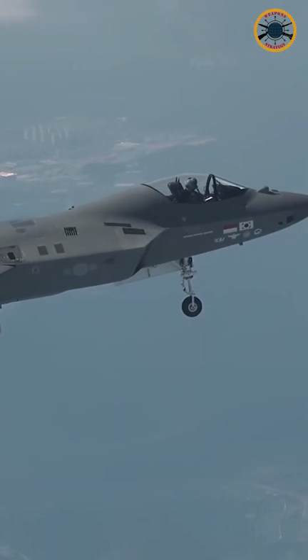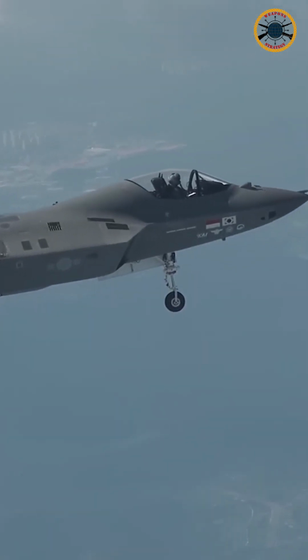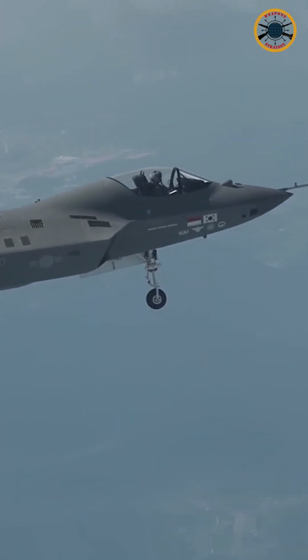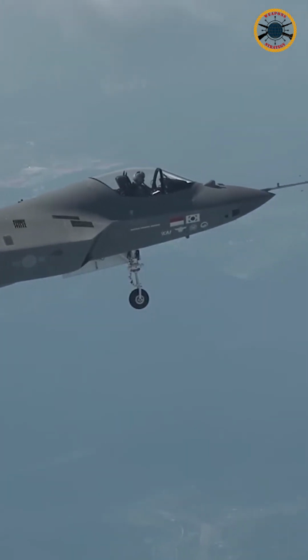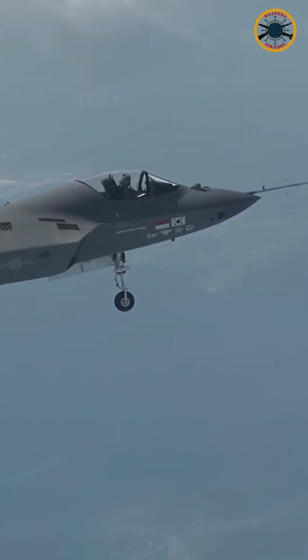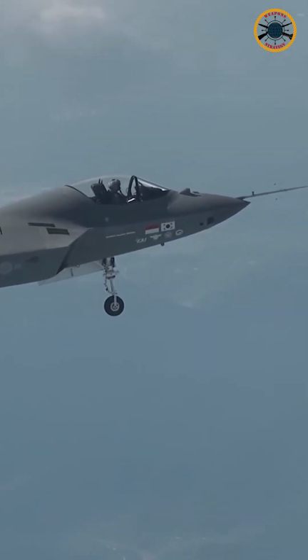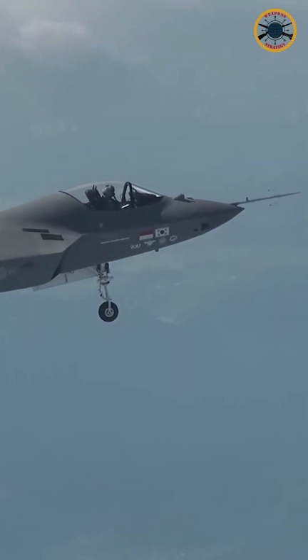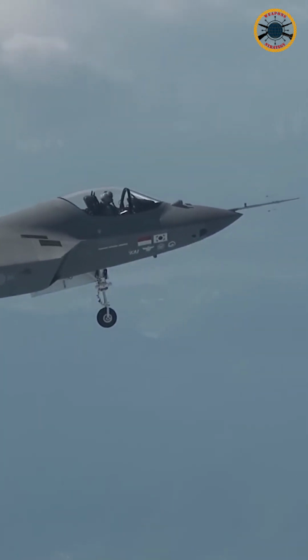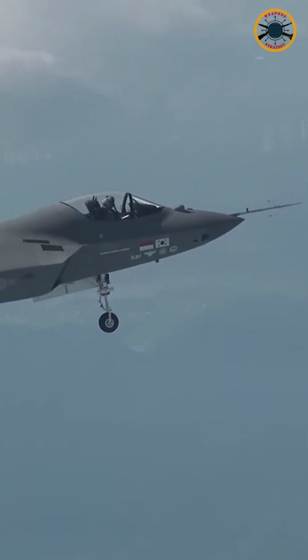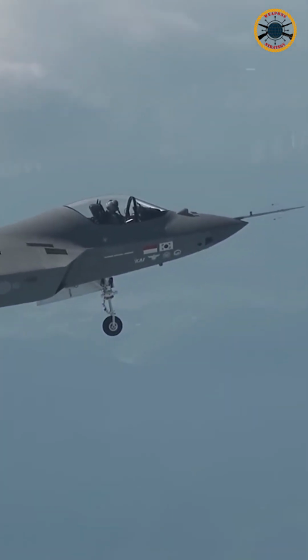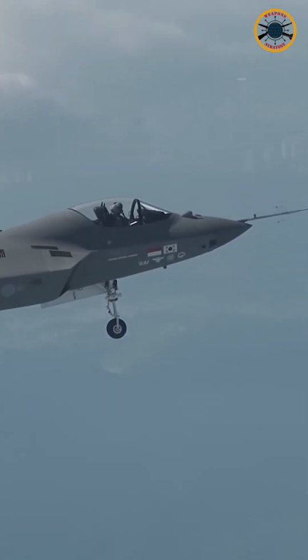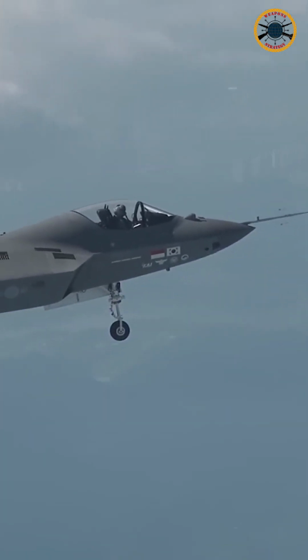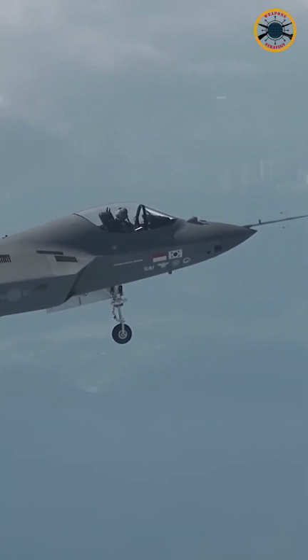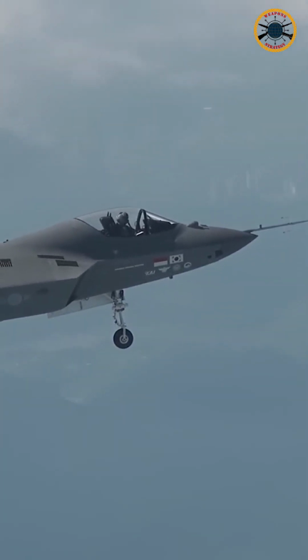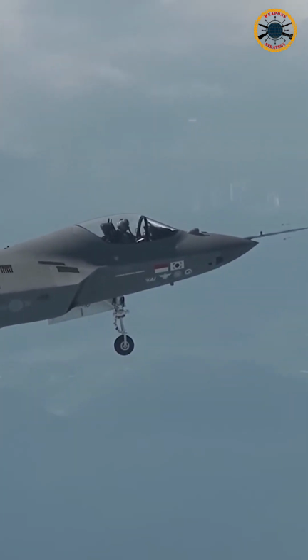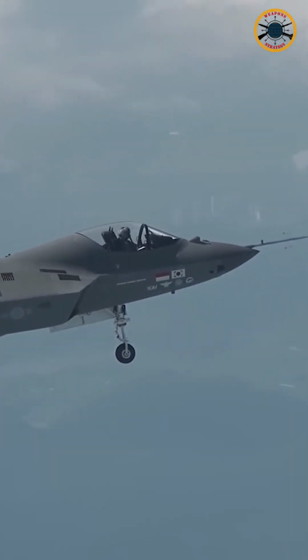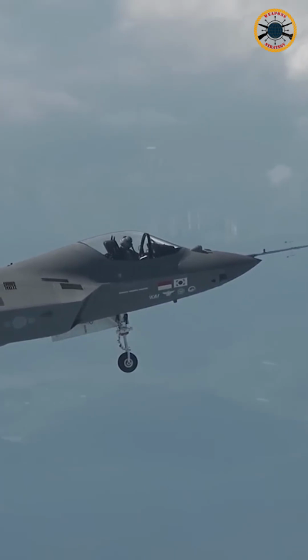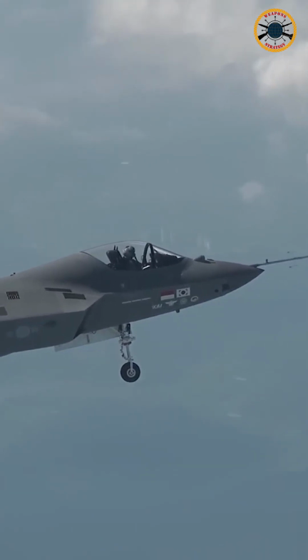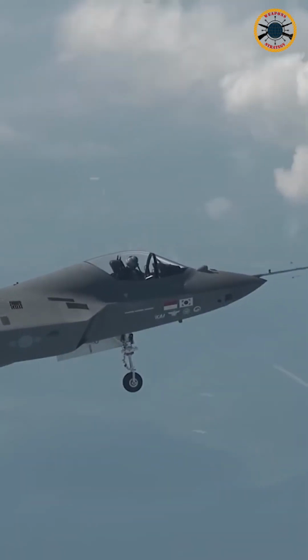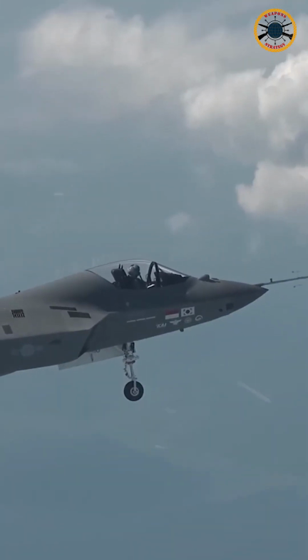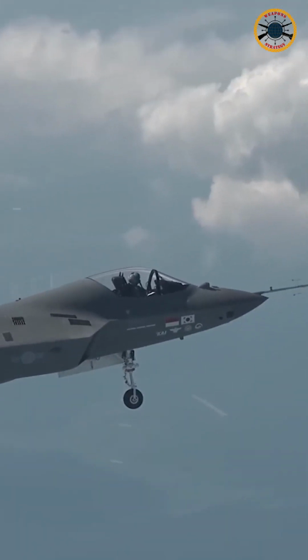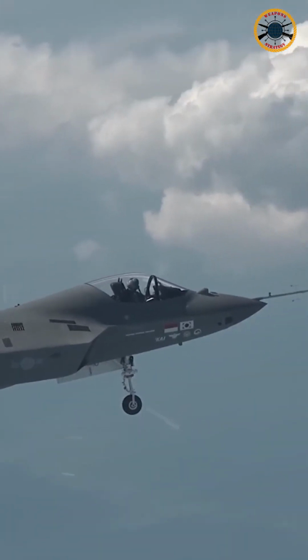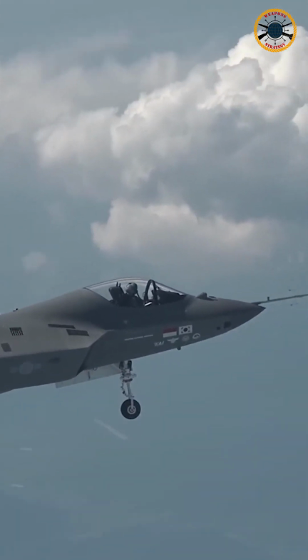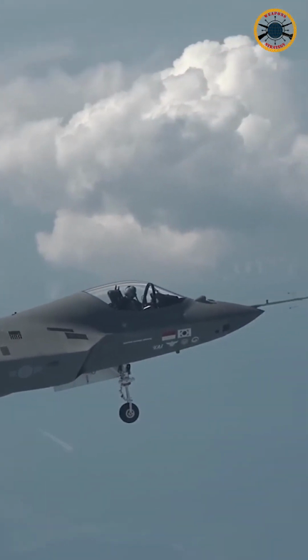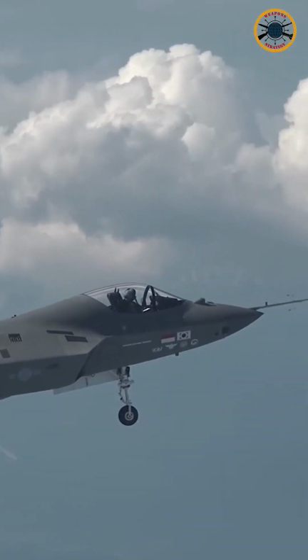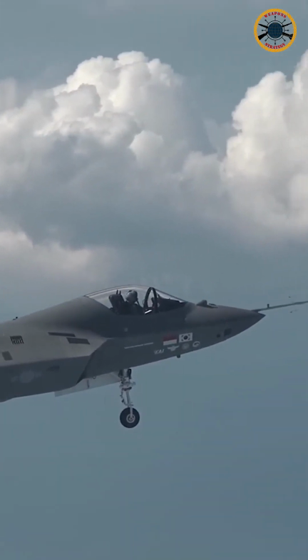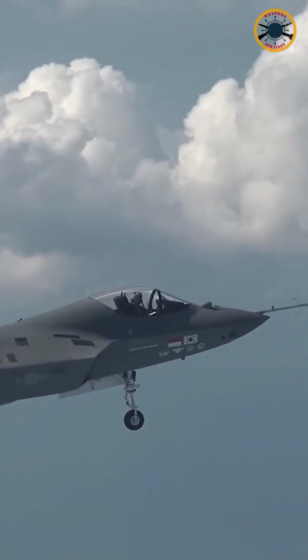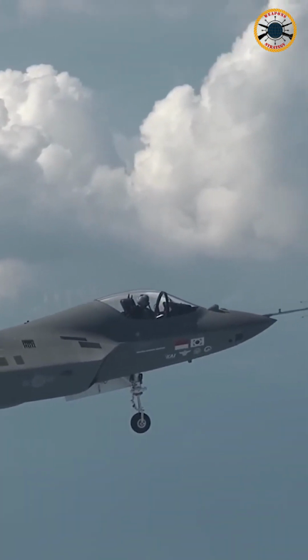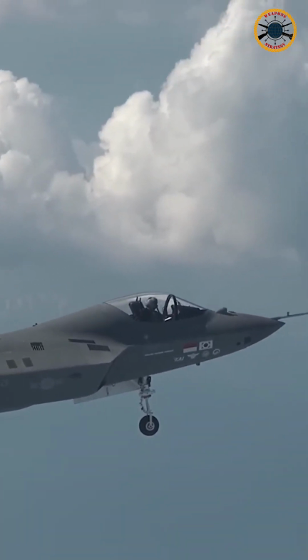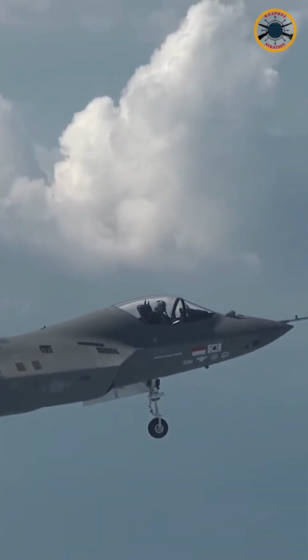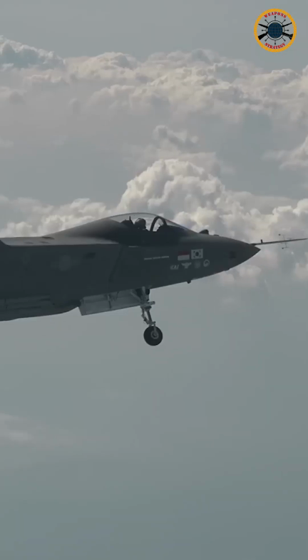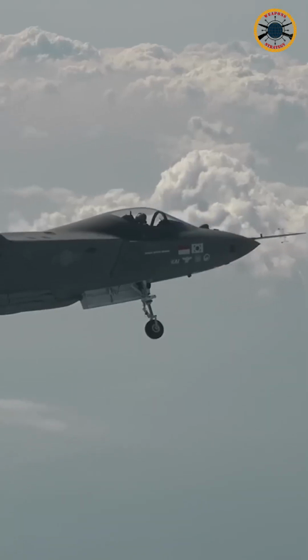The aircraft is important as it provides performance close to 5th generation jets, thanks to advanced equipment such as an AESA radar, IRST, and datalink systems.